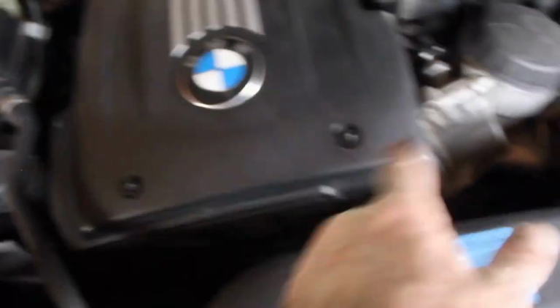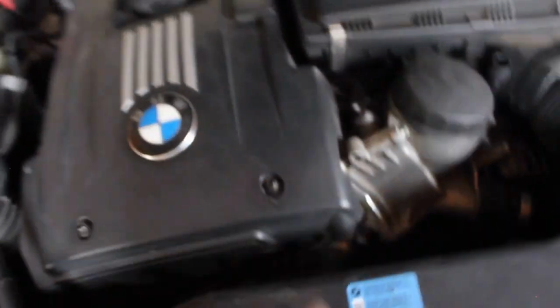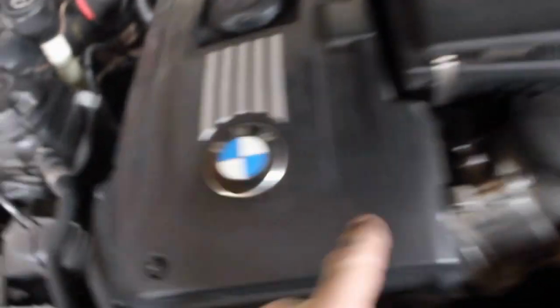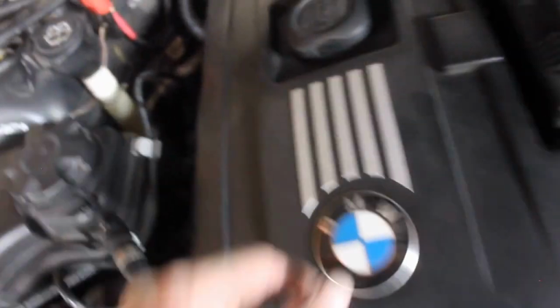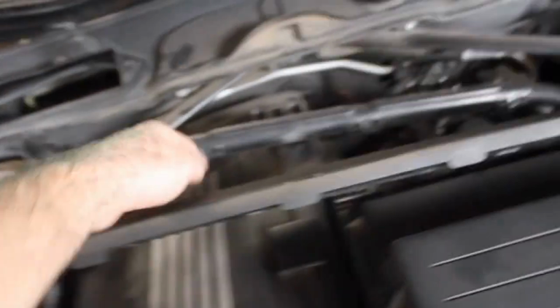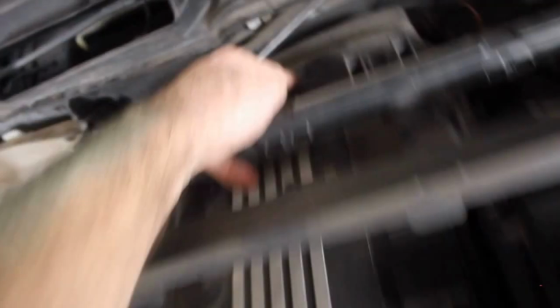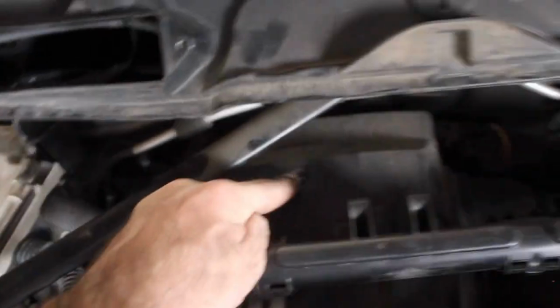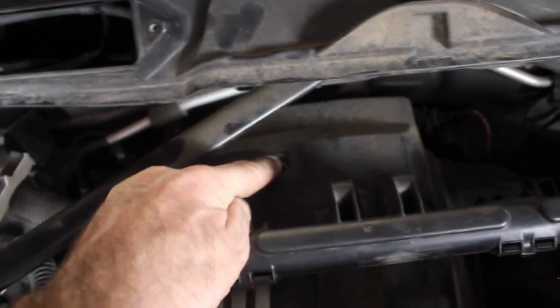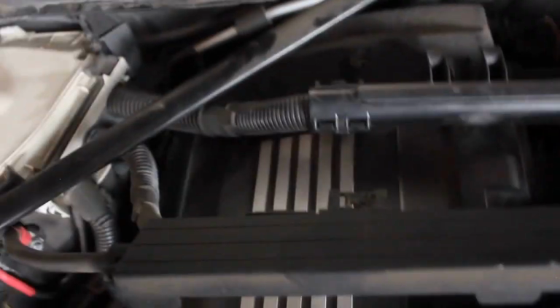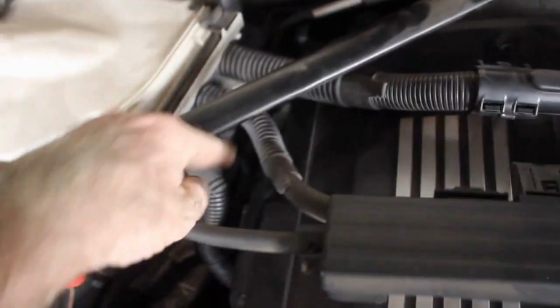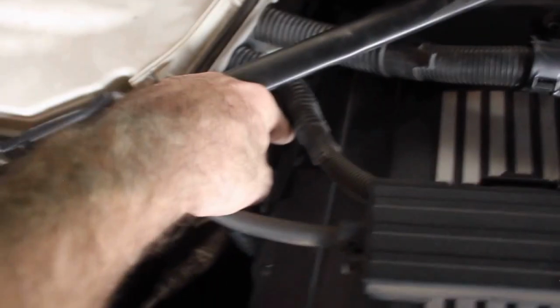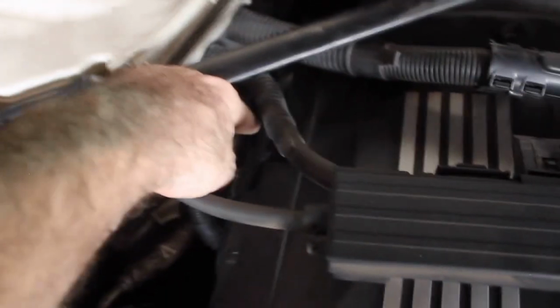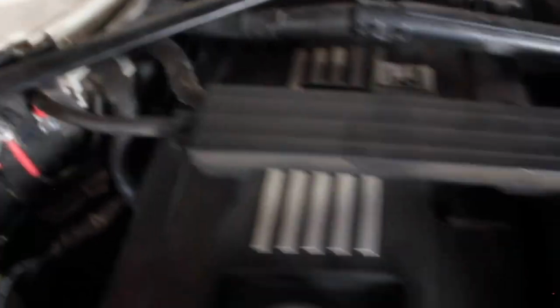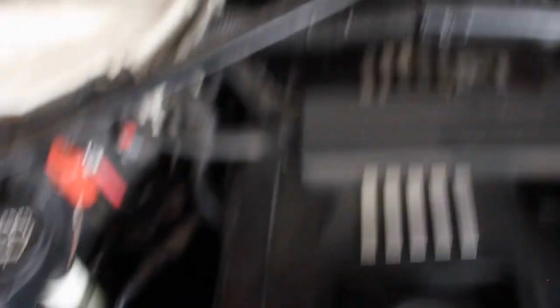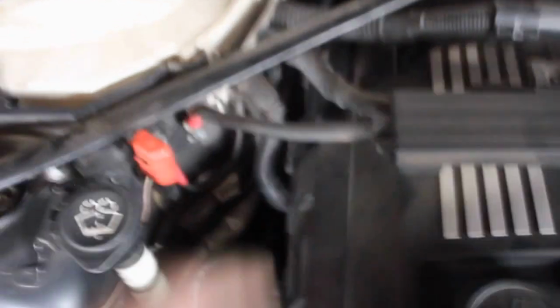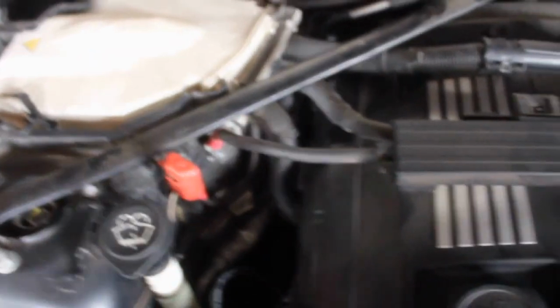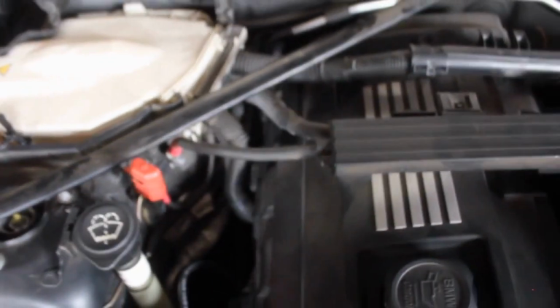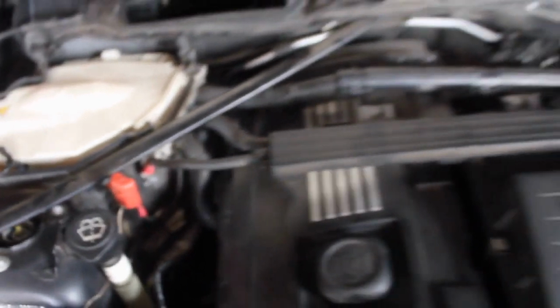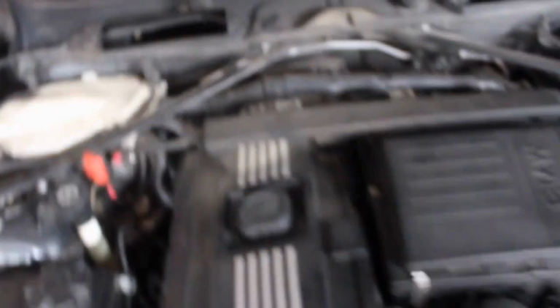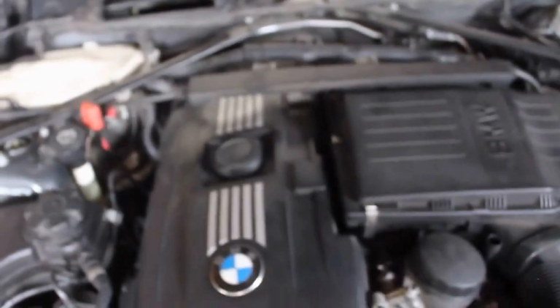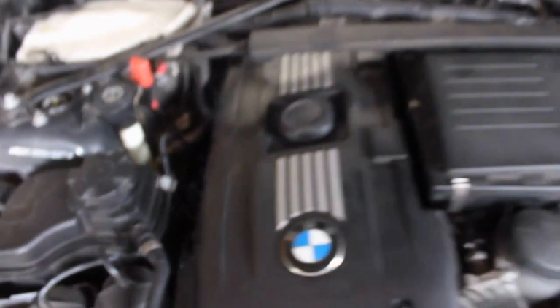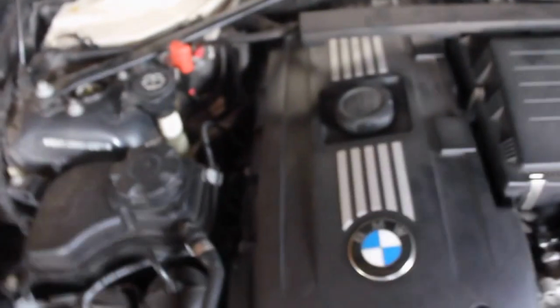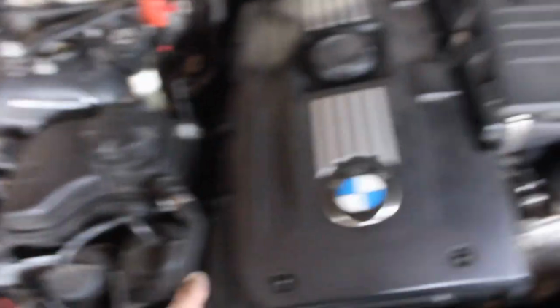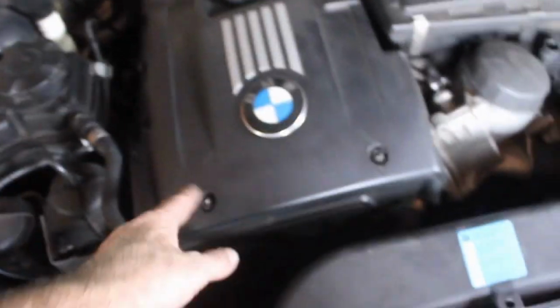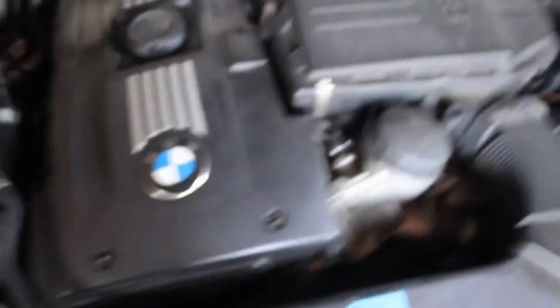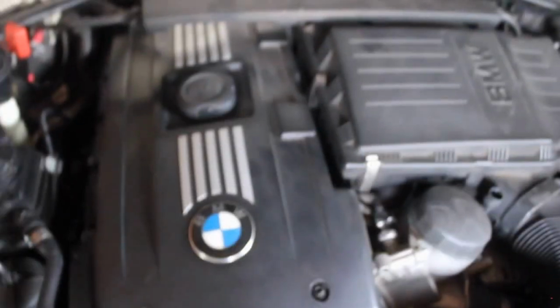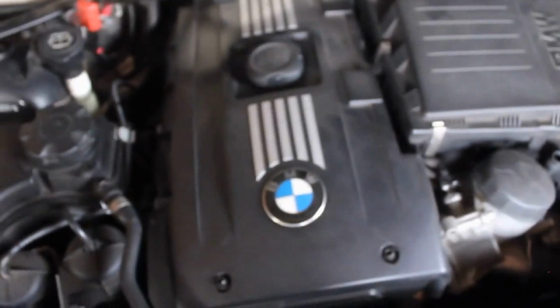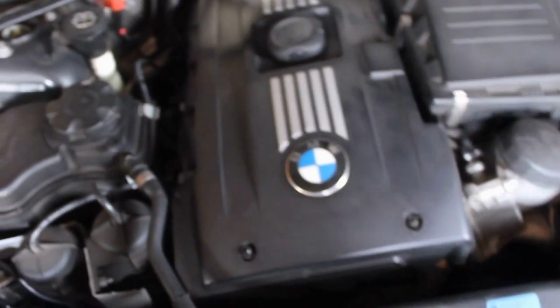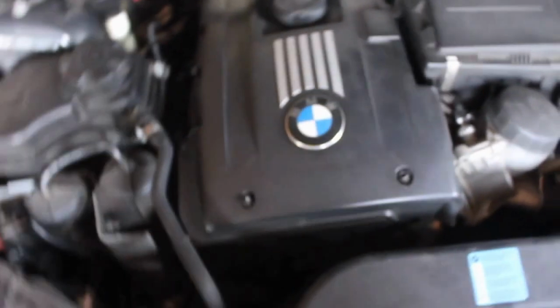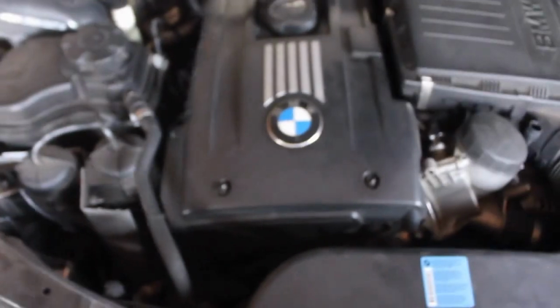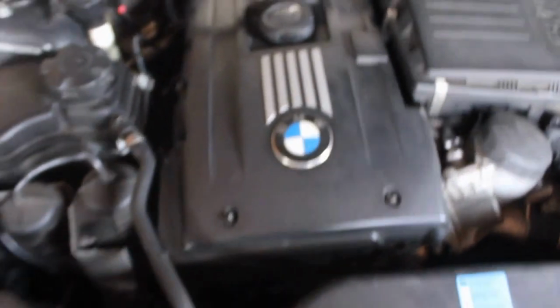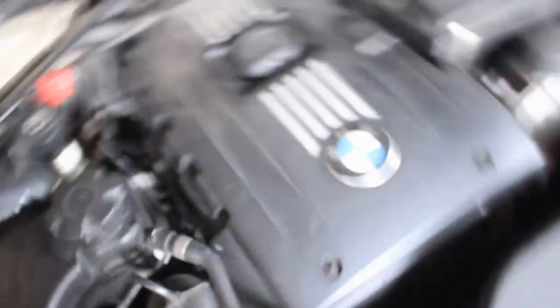There are four bolts: one, two, and then this one right here, and then you got one down here which I'm not putting back on. Save a little bit of weight with that bolt being gone - I'll probably gain a good 50 horsepower.